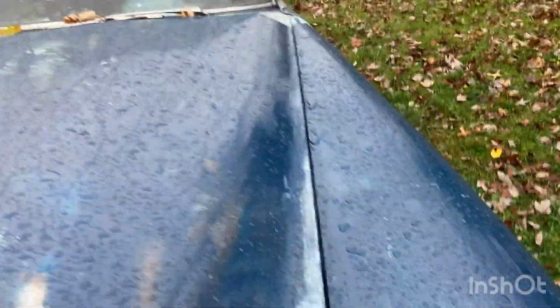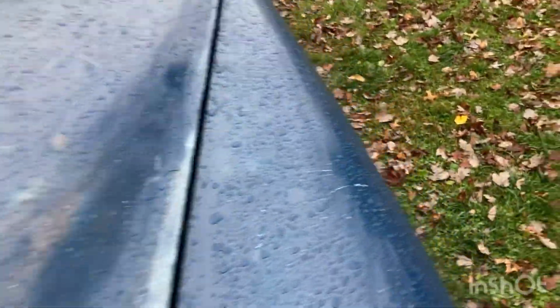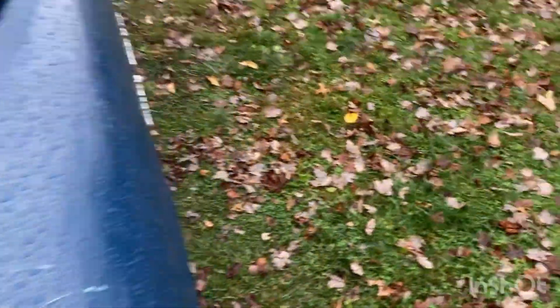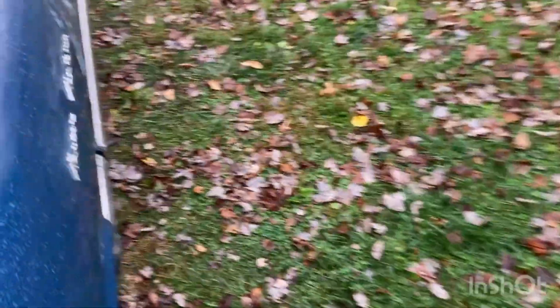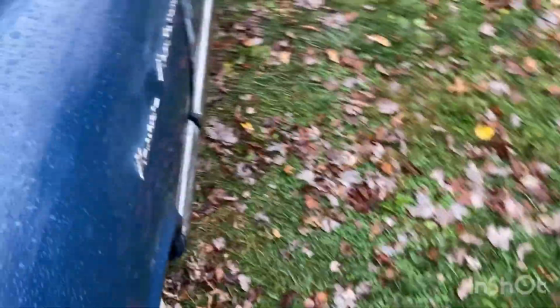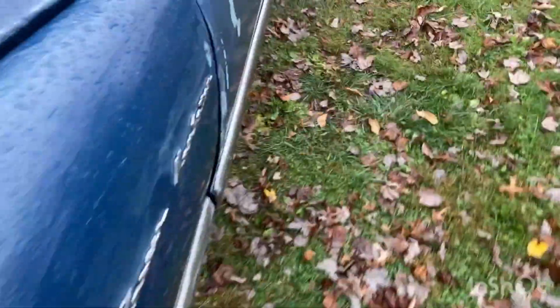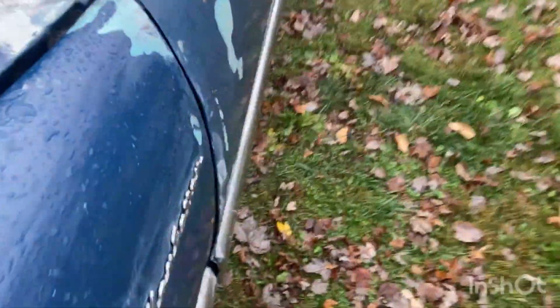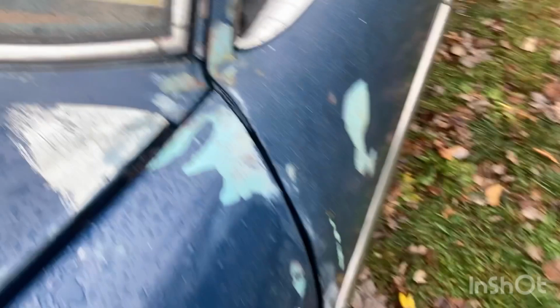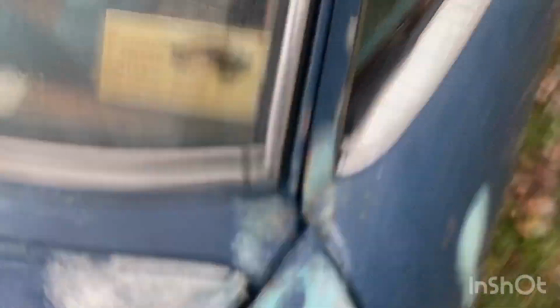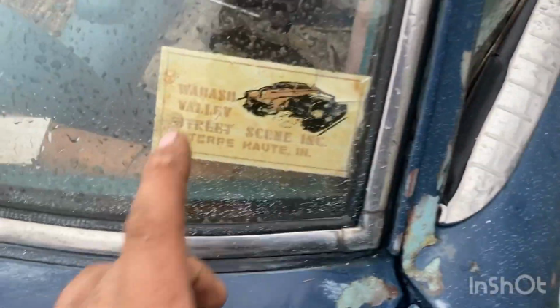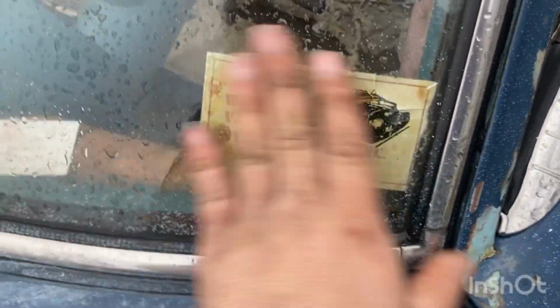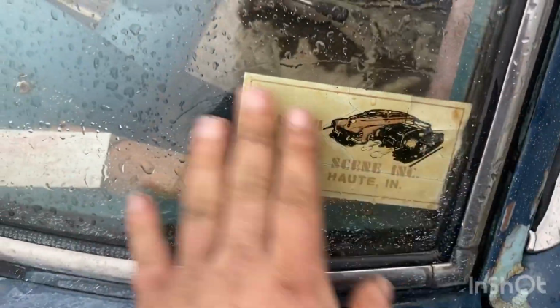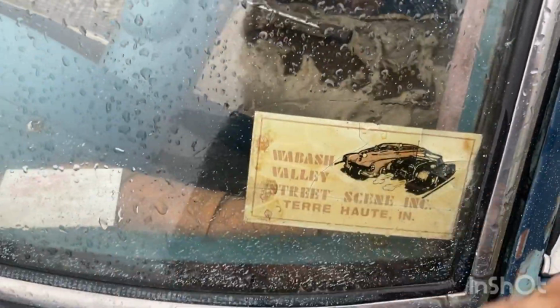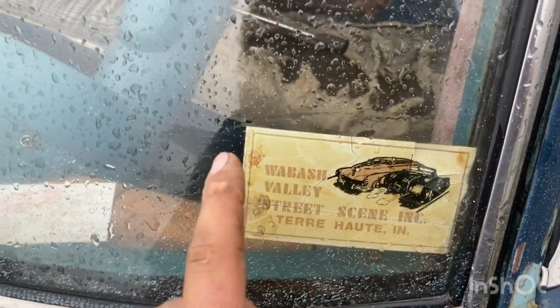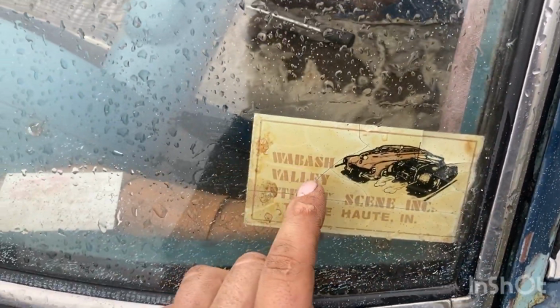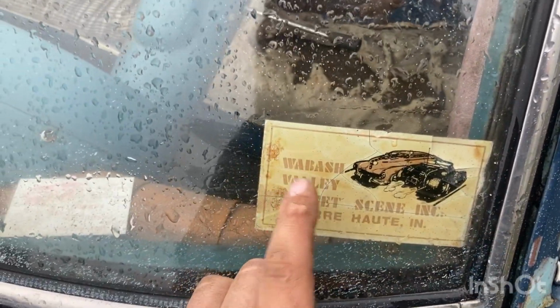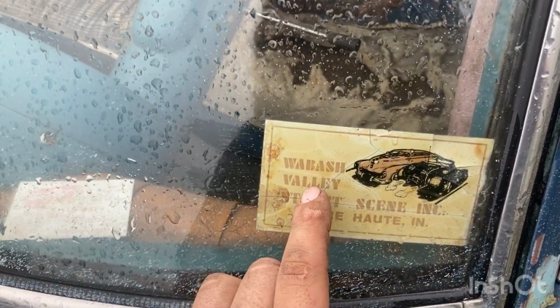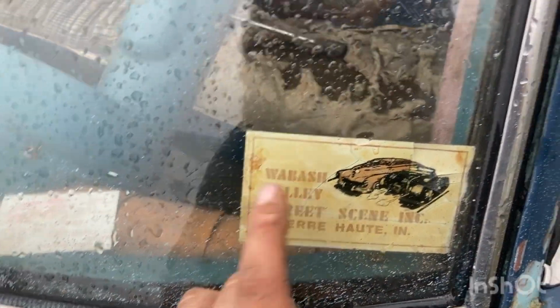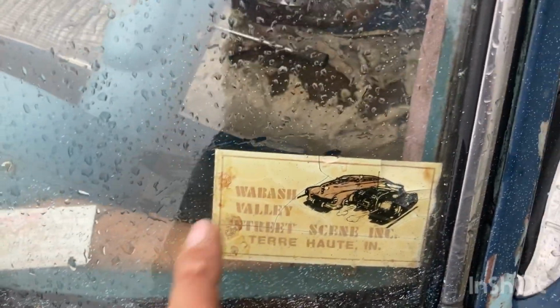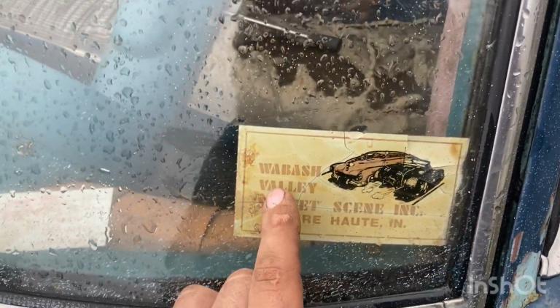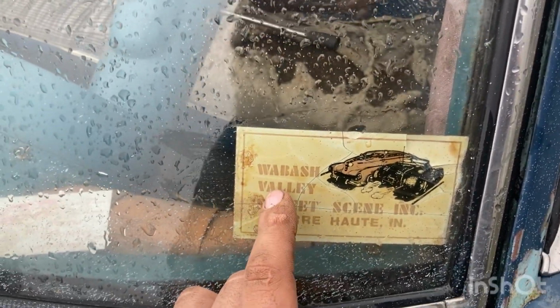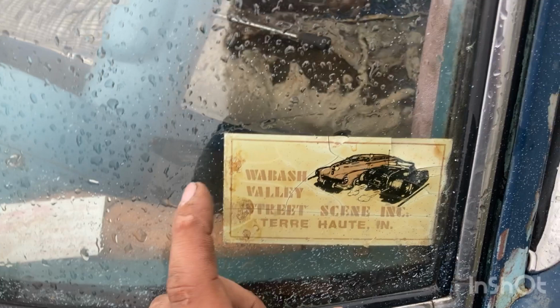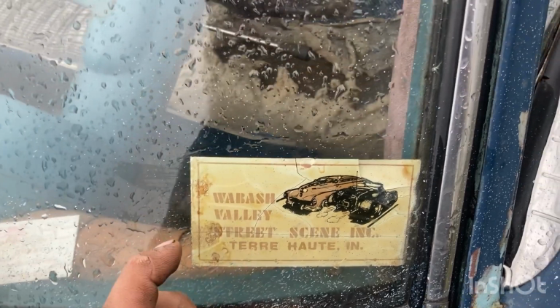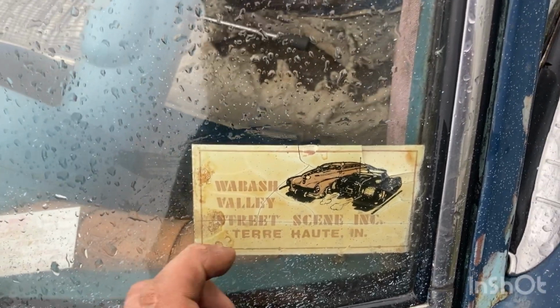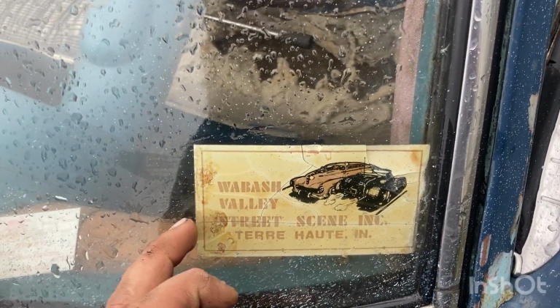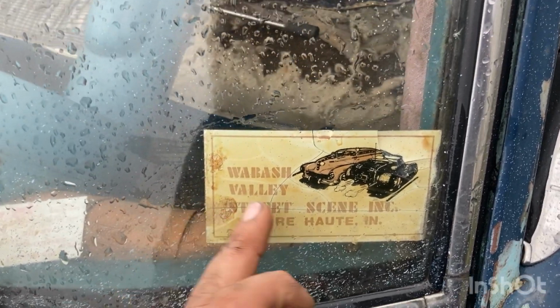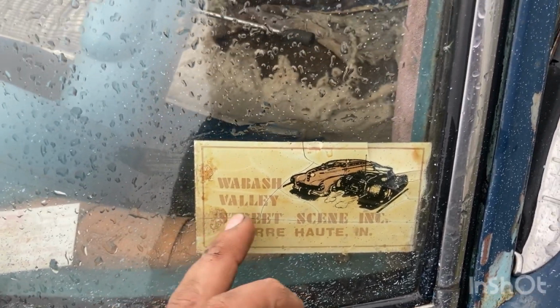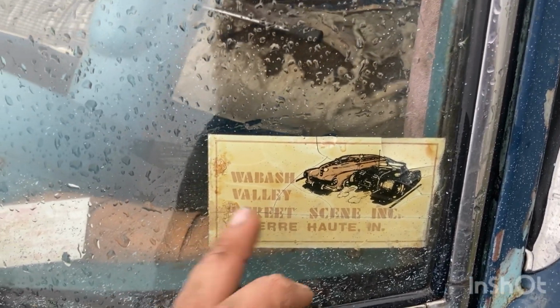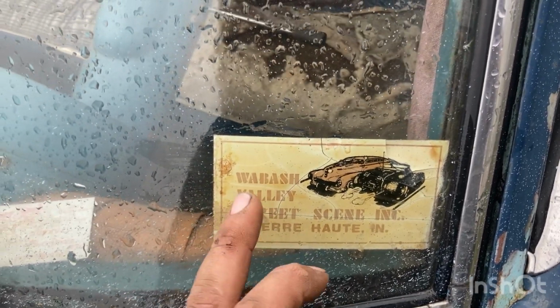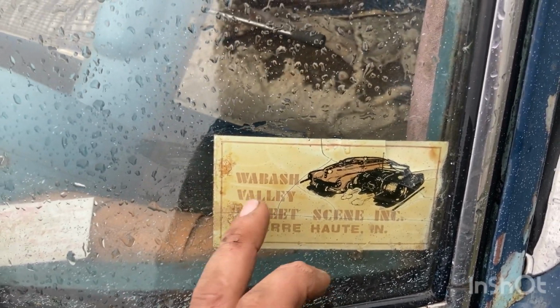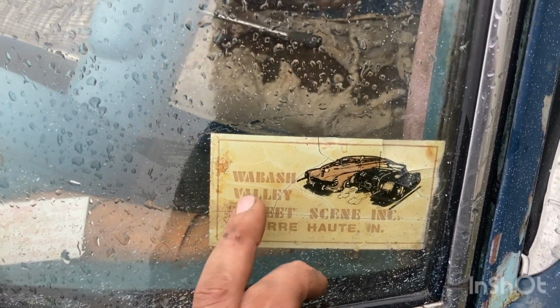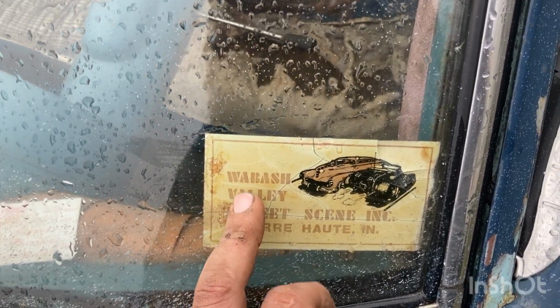This is neat — I'm from Indiana, from Terre Haute, and in the 24 years I've been alive I don't remember ever hearing about this.